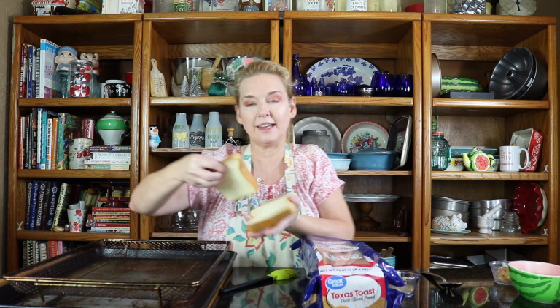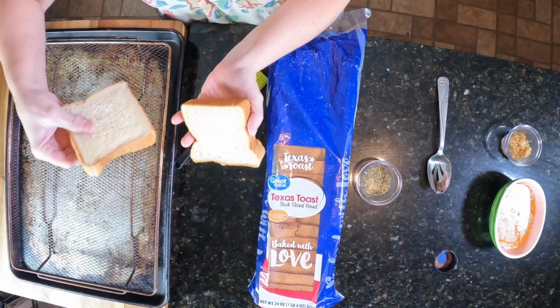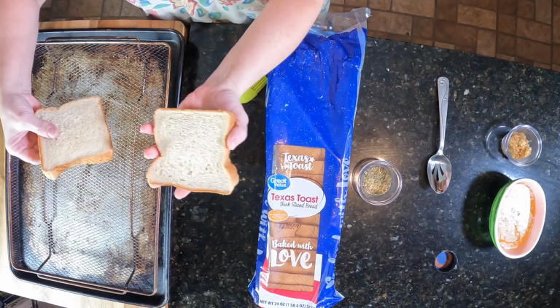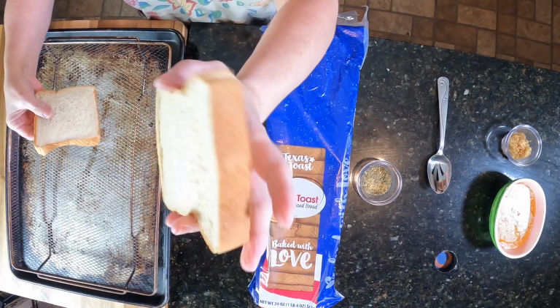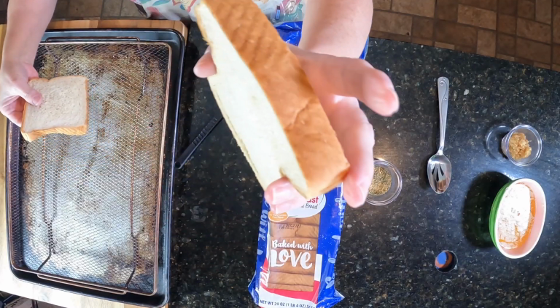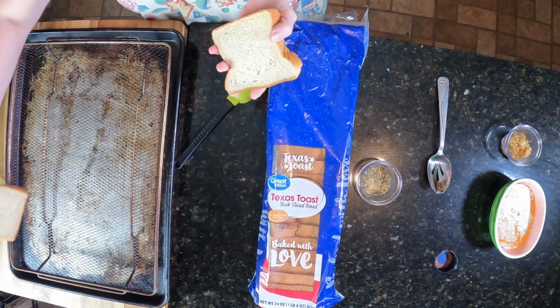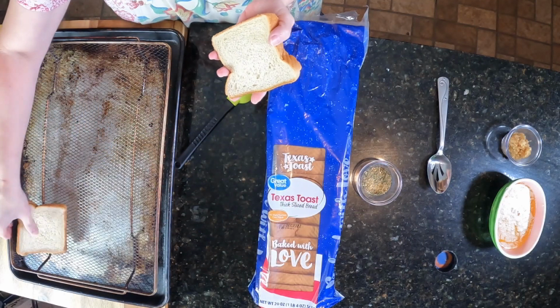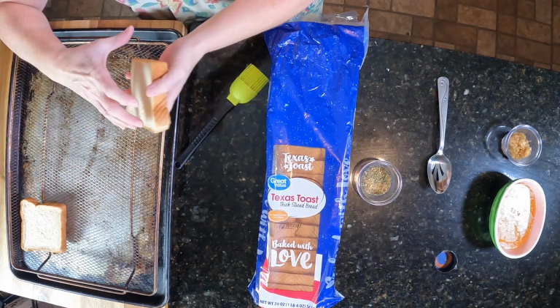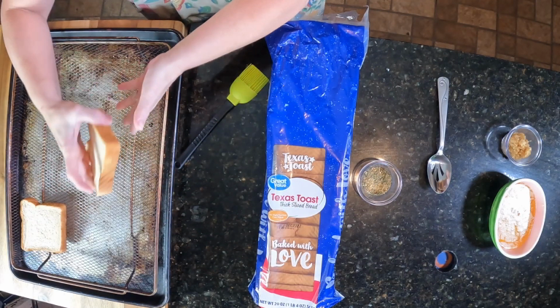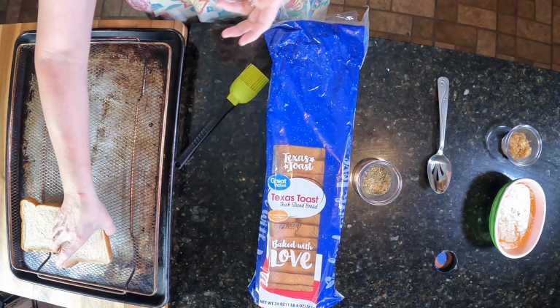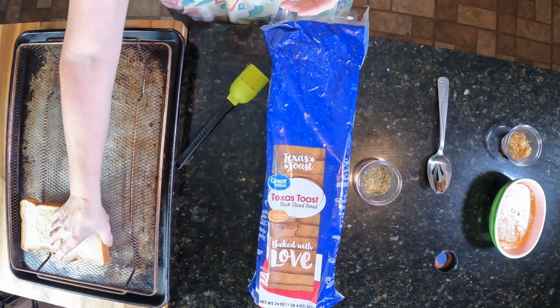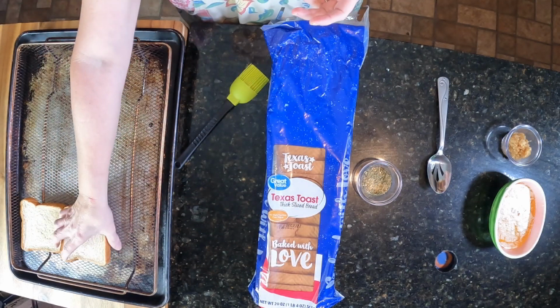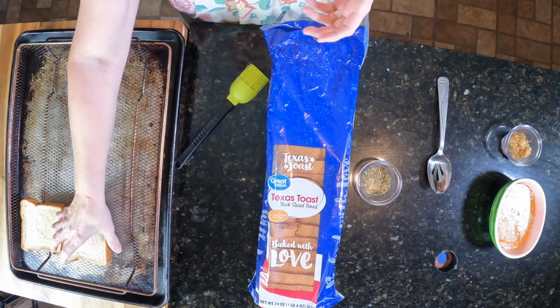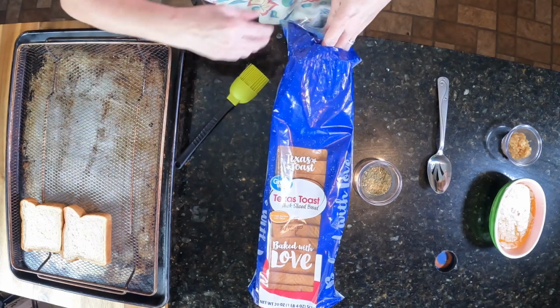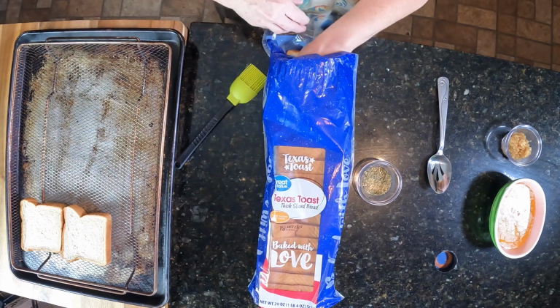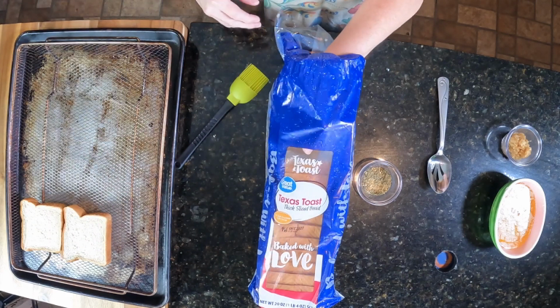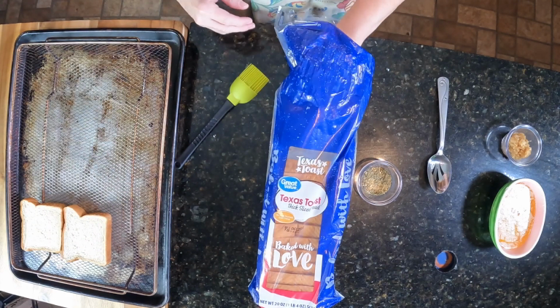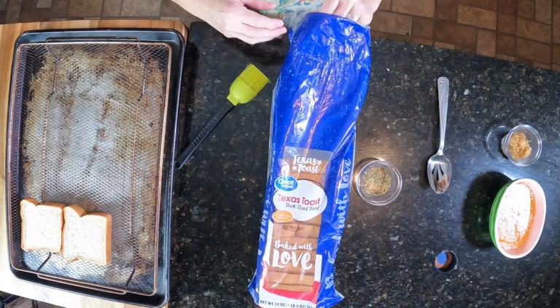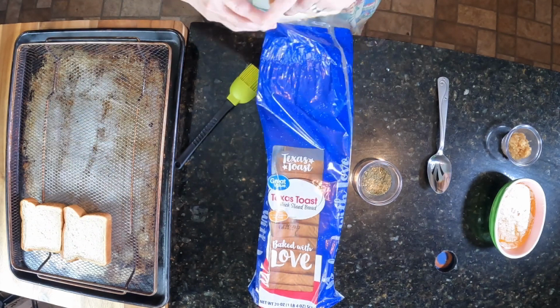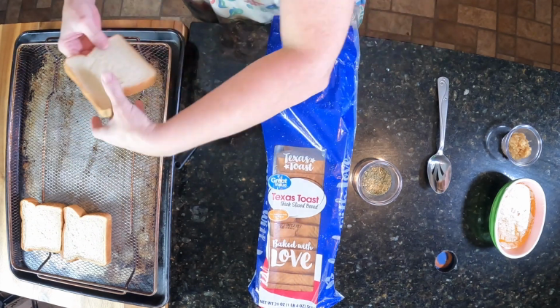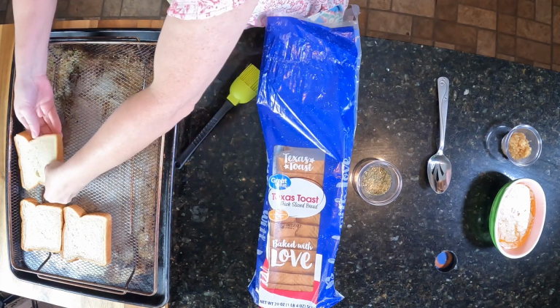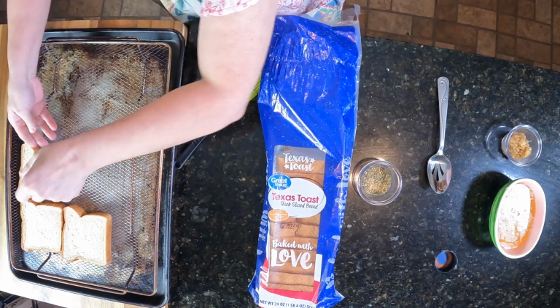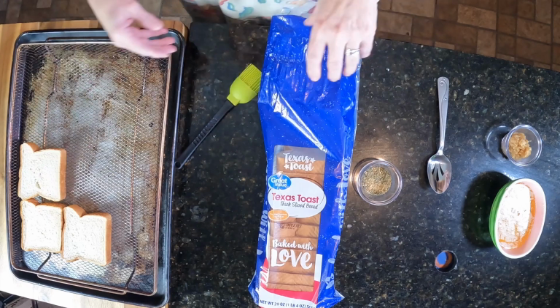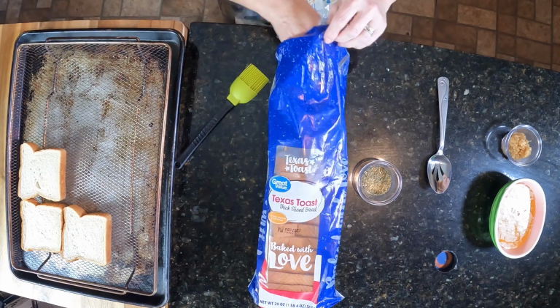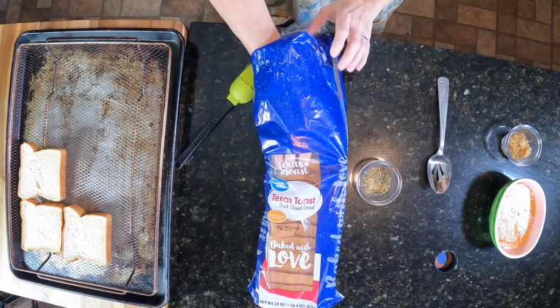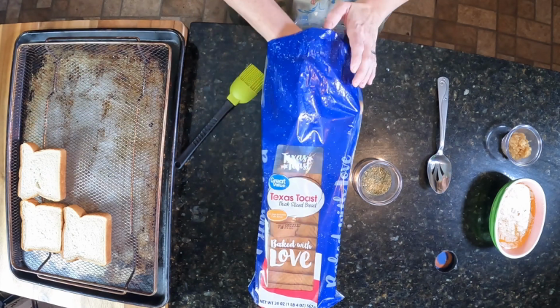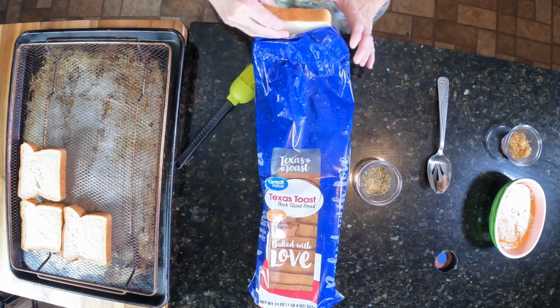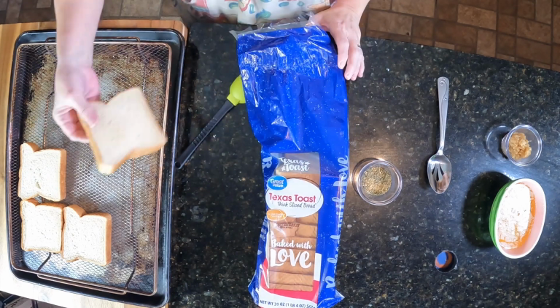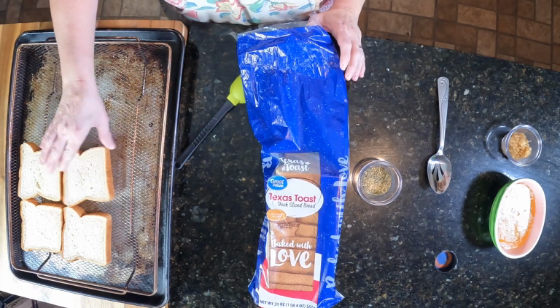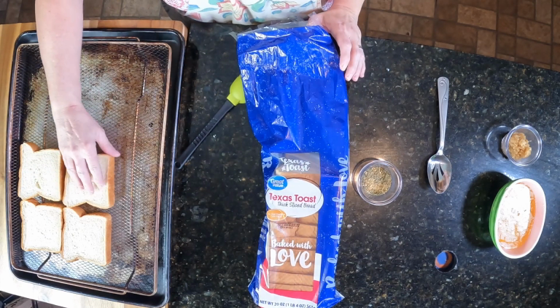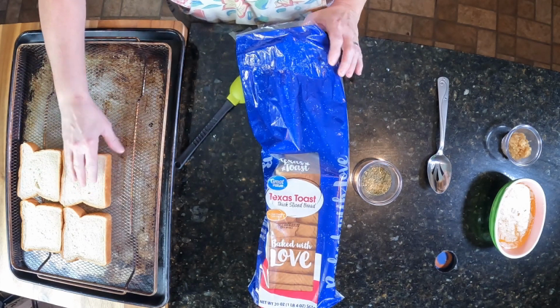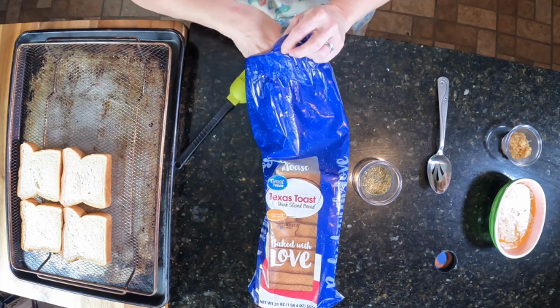You can get these — these are thick pieces of toast. You could actually probably use this type of toast for French toast too, because it's thick and it's so good. It's thicker than your average bread.